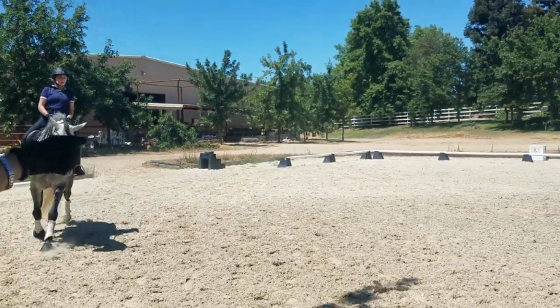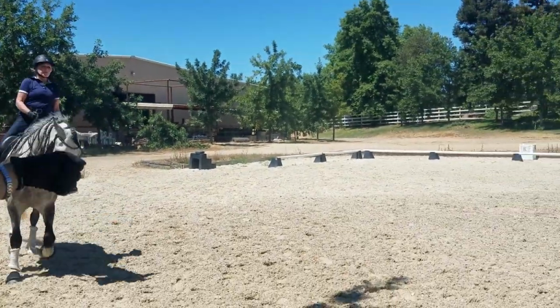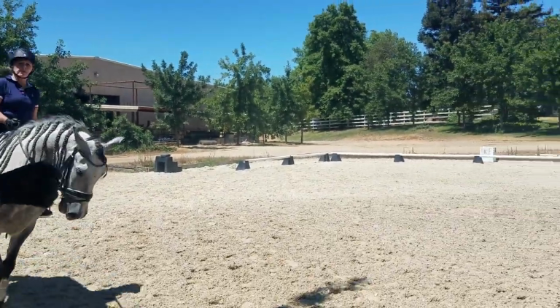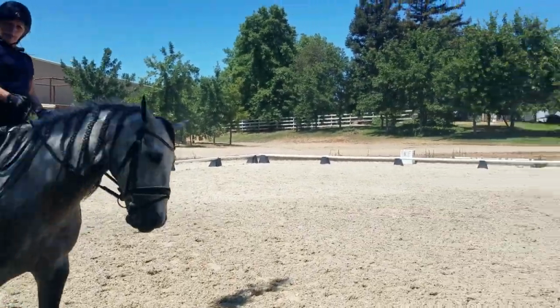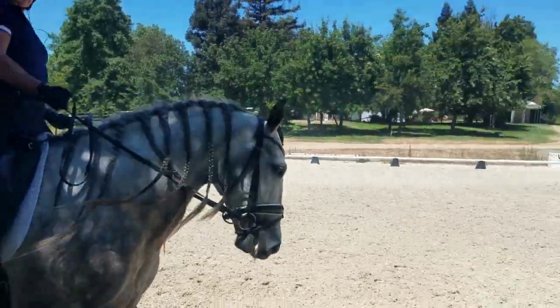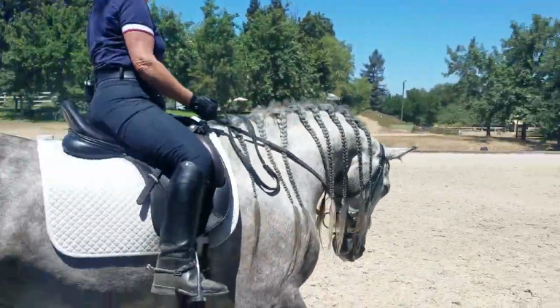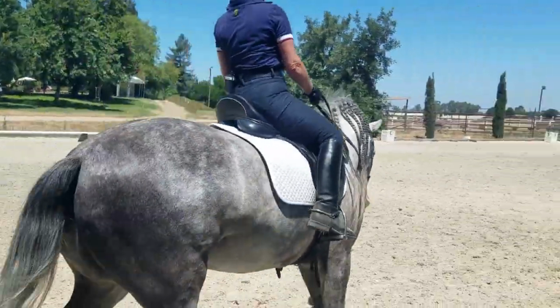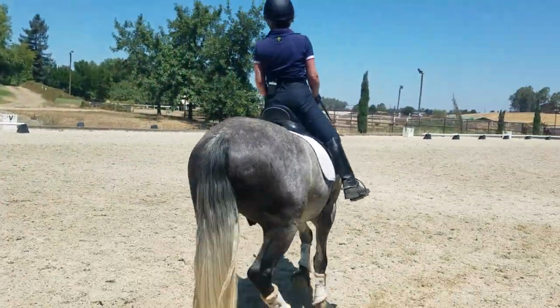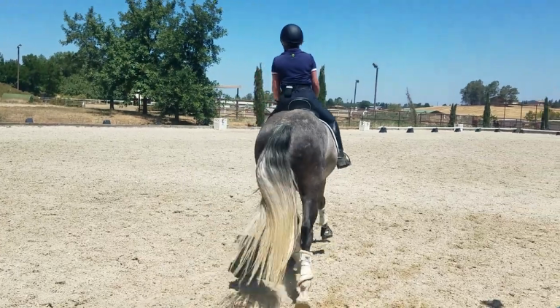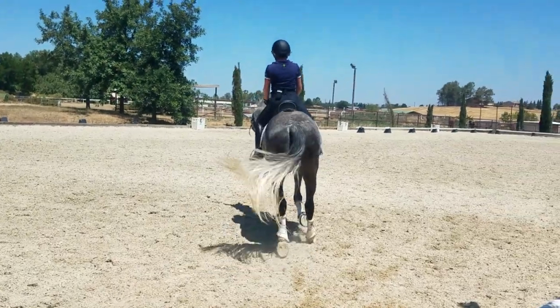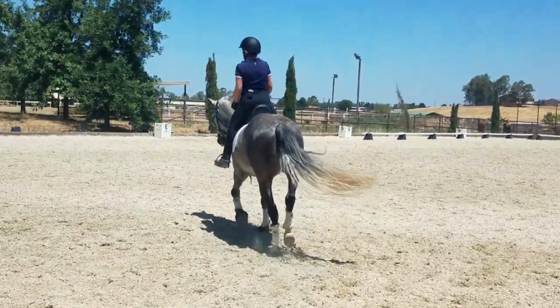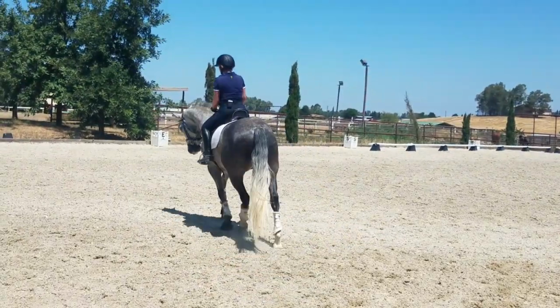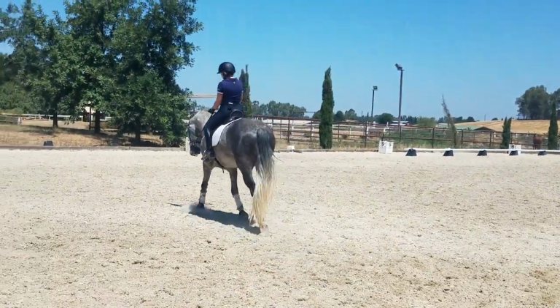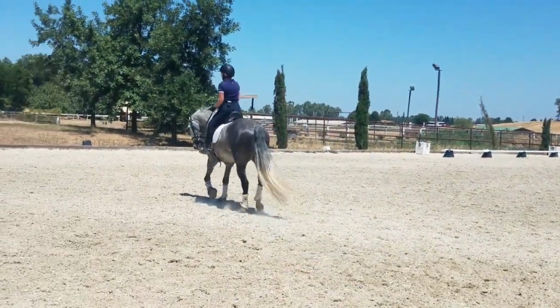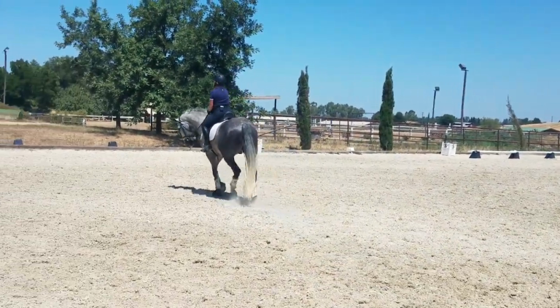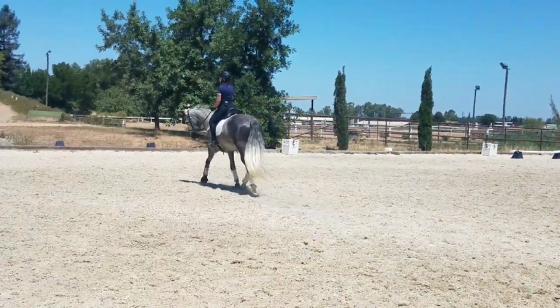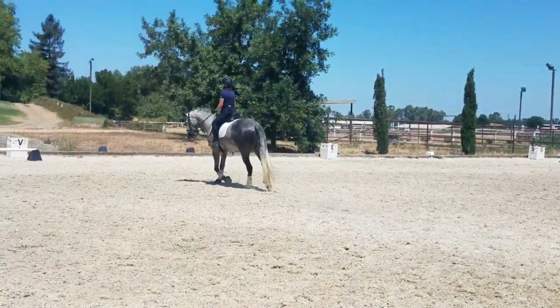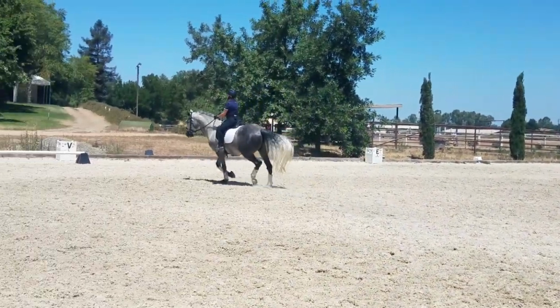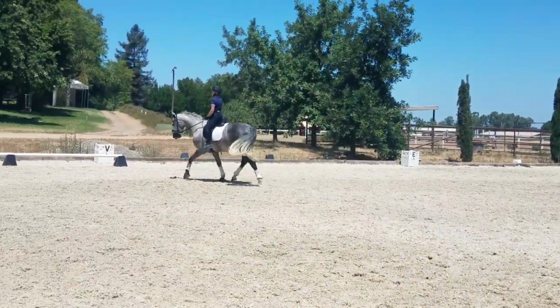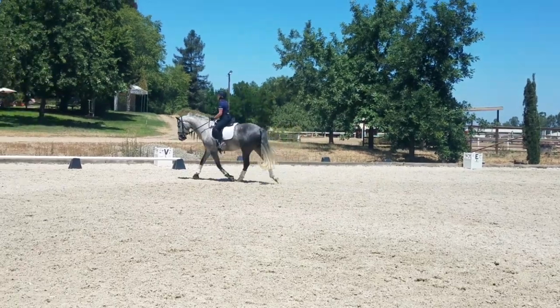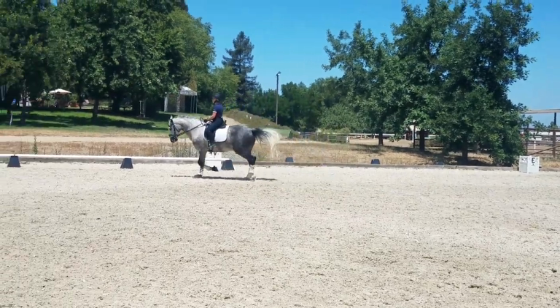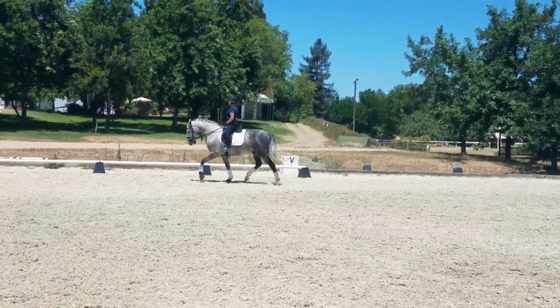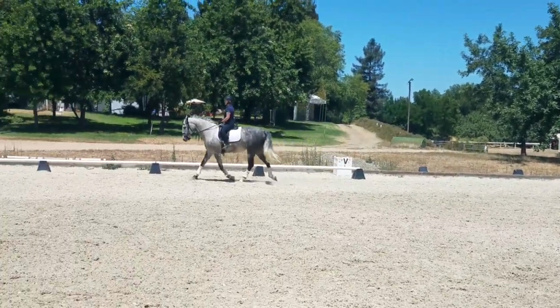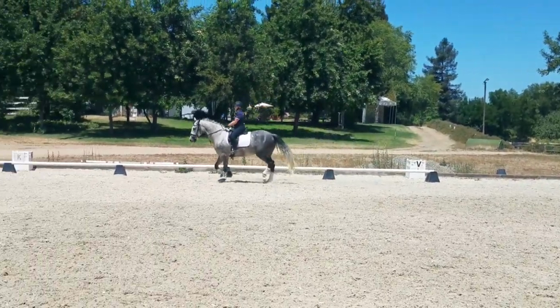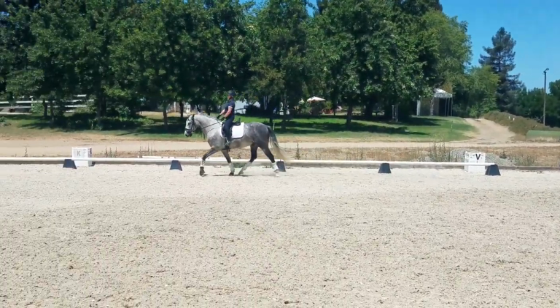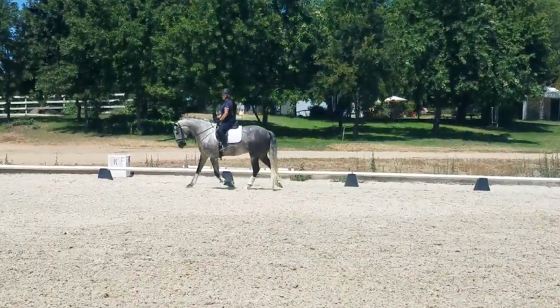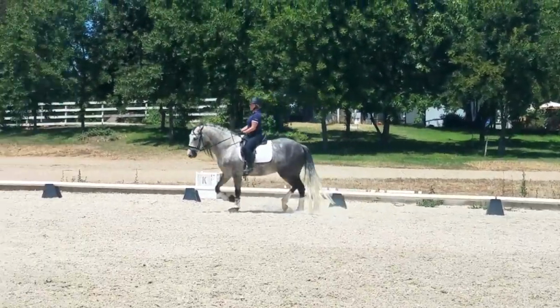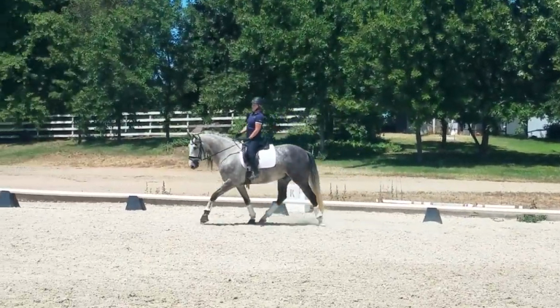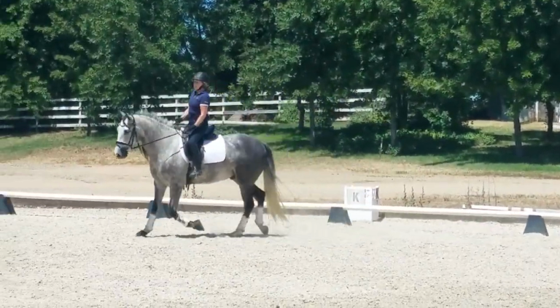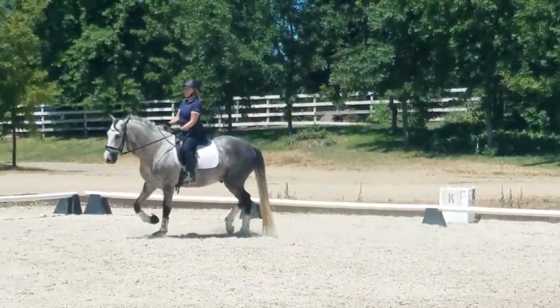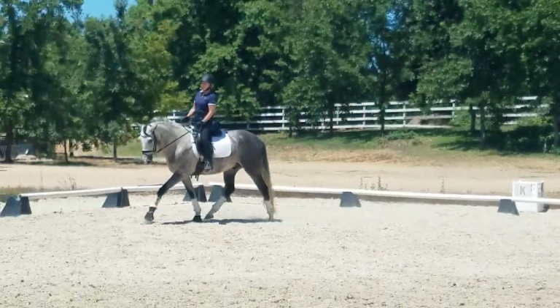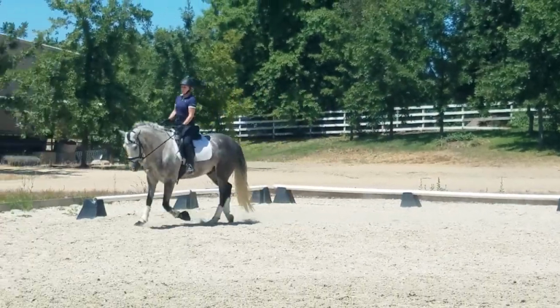Look here — like this. But with the top of your thumb as well. And don't pull in your whole arm, just bend your wrist. Bend your wrist. Close your fingers. Bend your wrist. There you go, and use your outside leg to help turn.